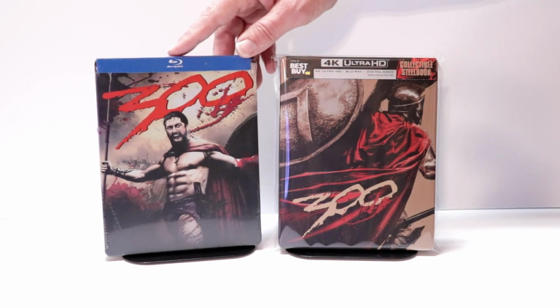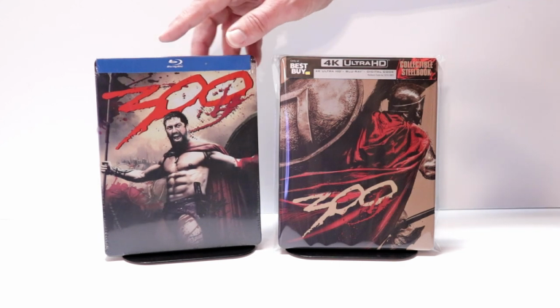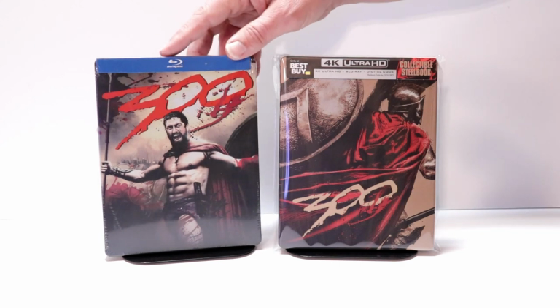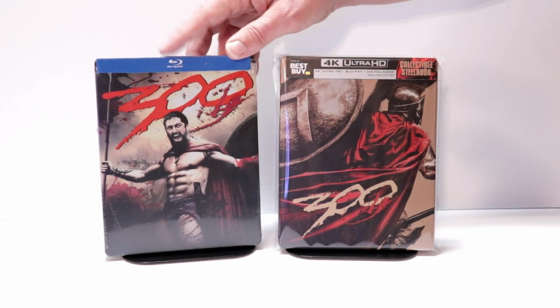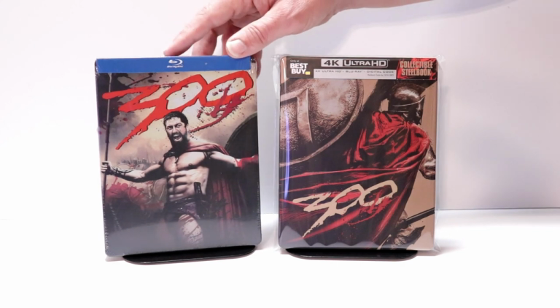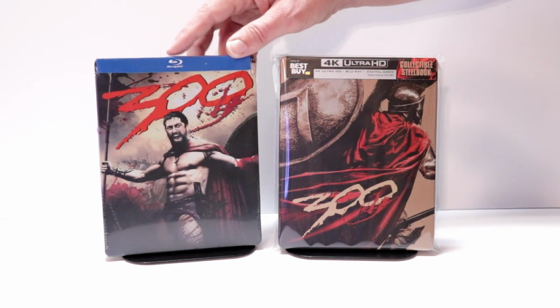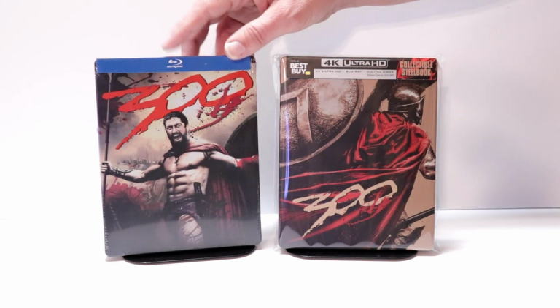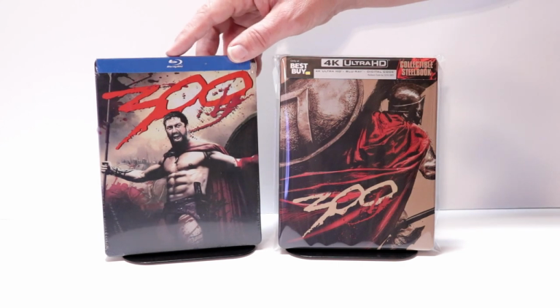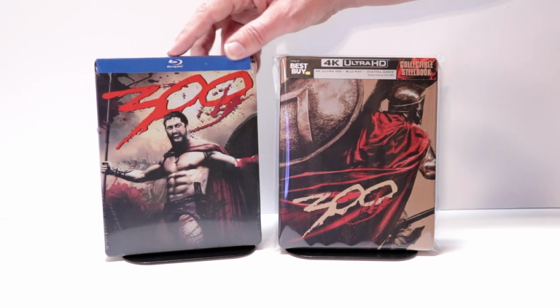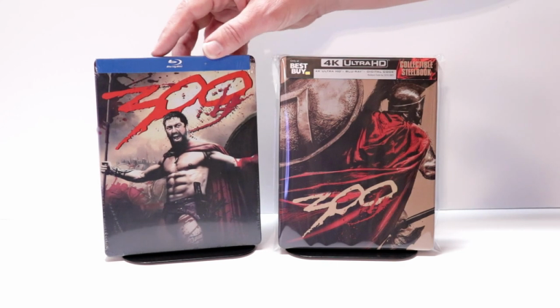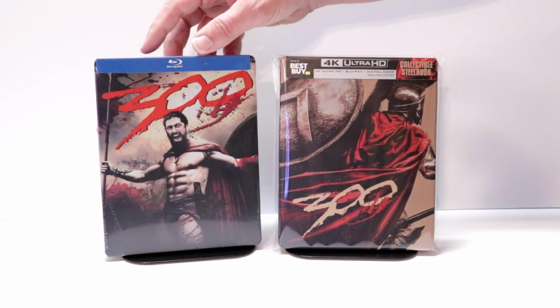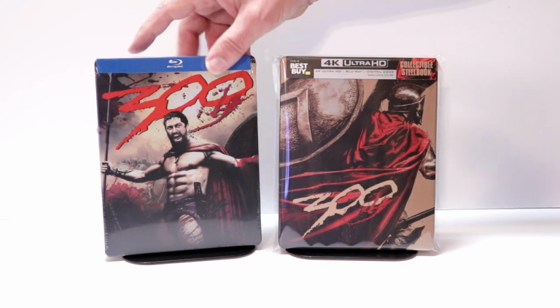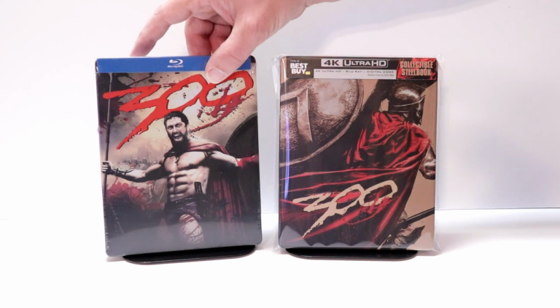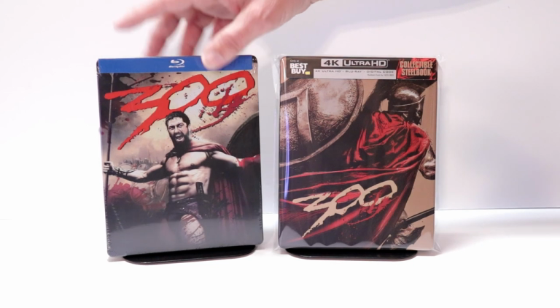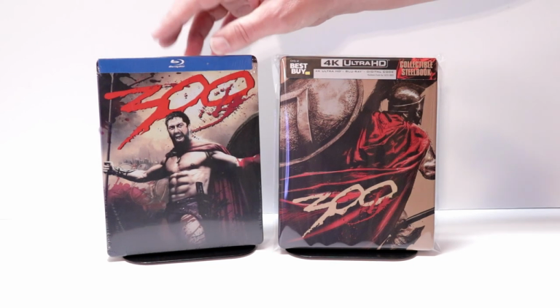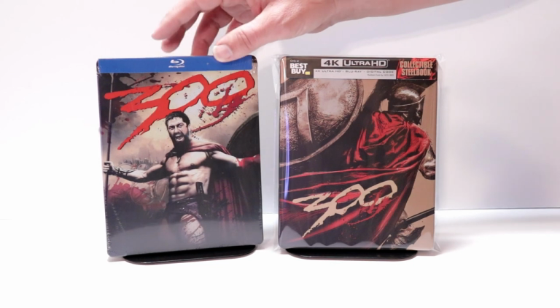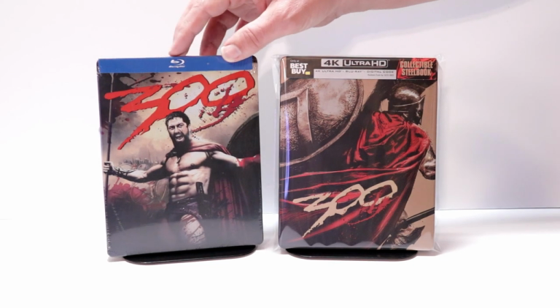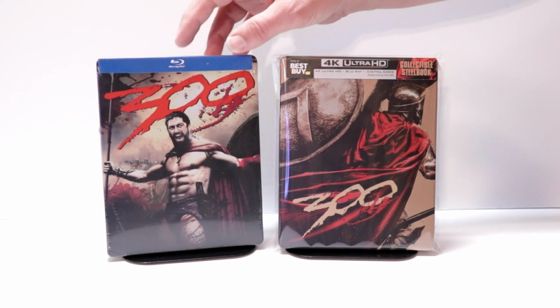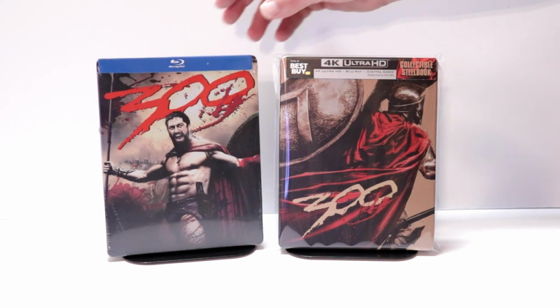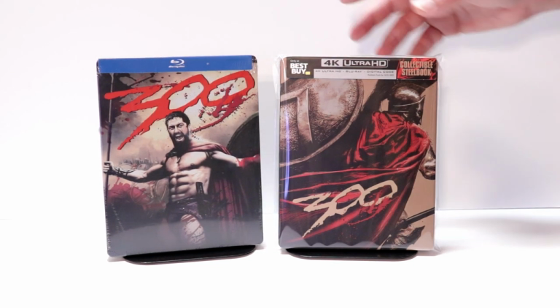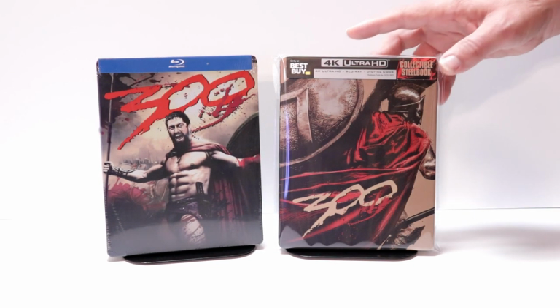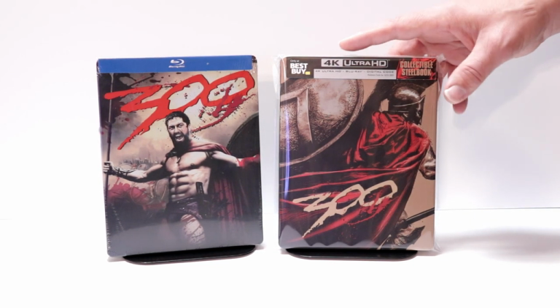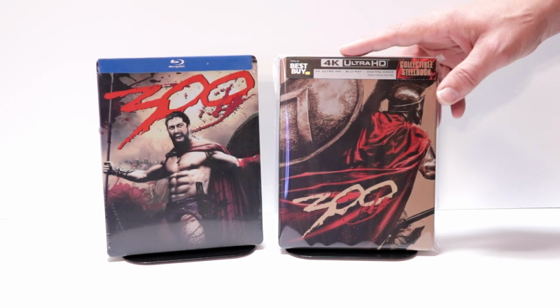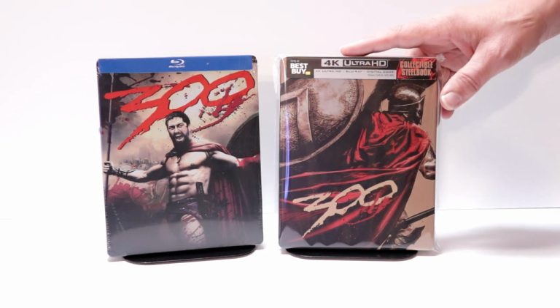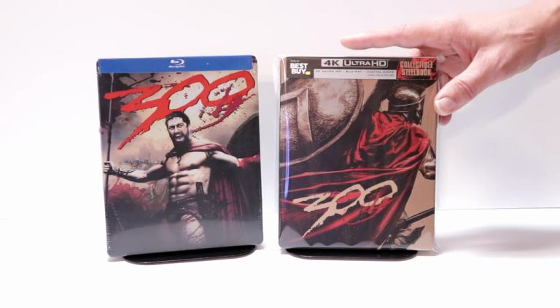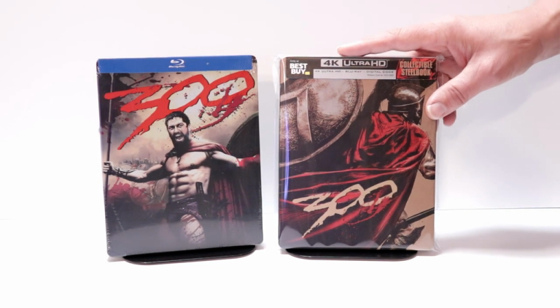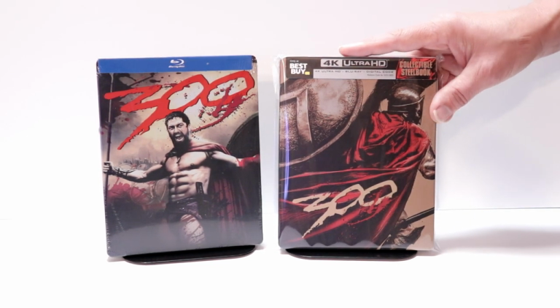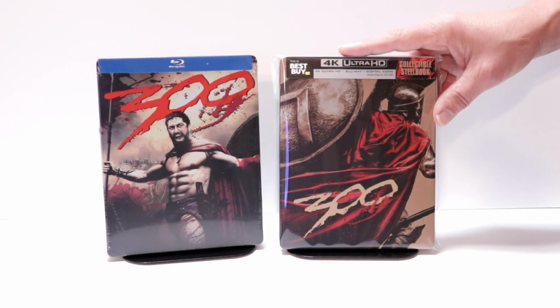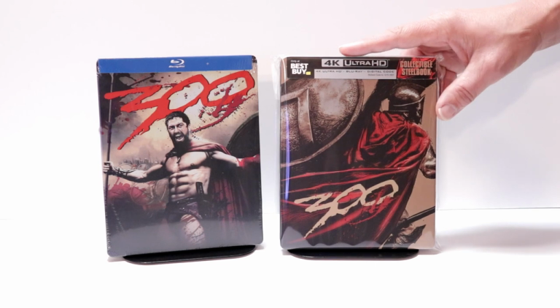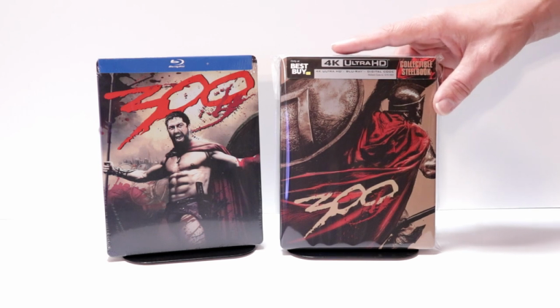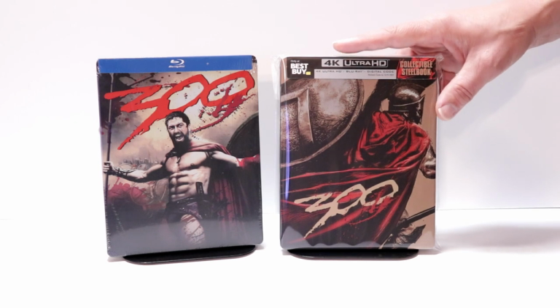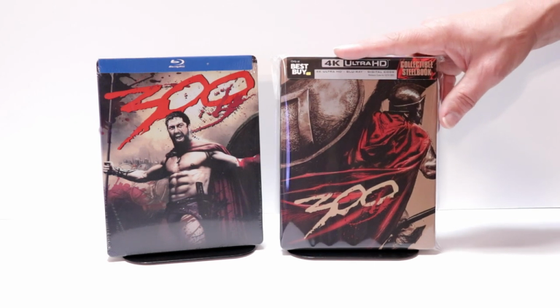I also wanted to take time just to show you the regular 300 Blu-ray steelbook that I got back when it was released a long time ago. Really nice artwork on this one also — I just never got around to opening this one up.